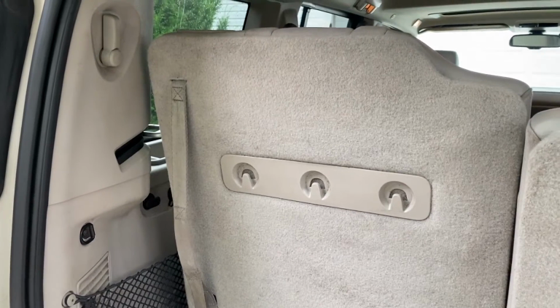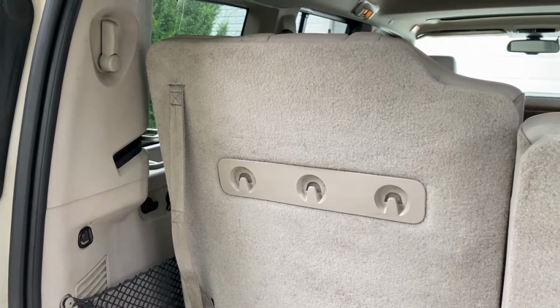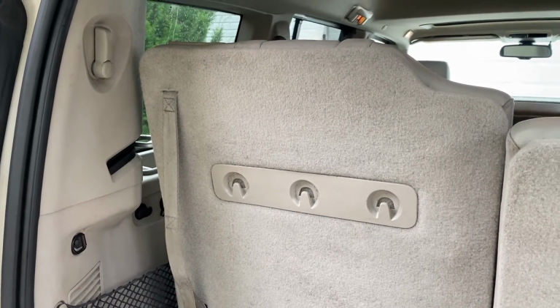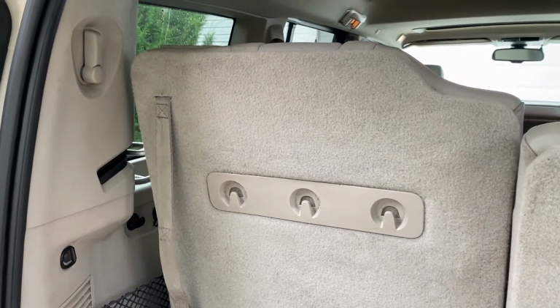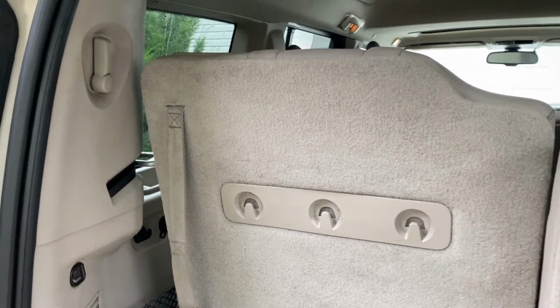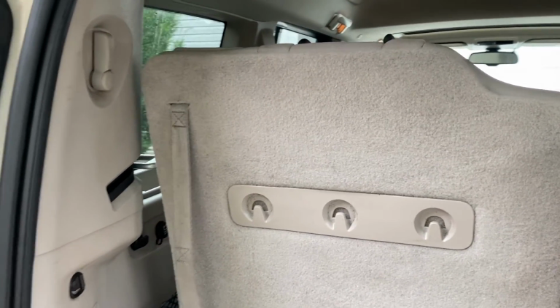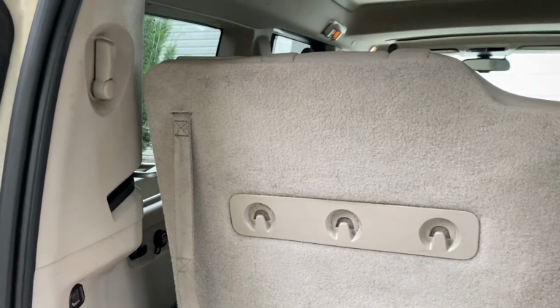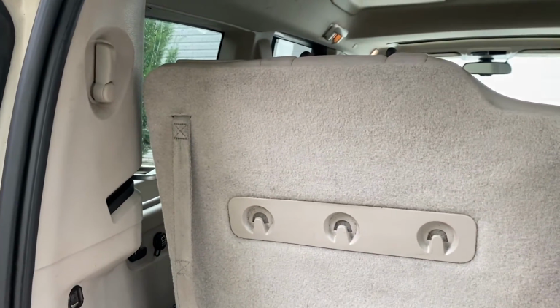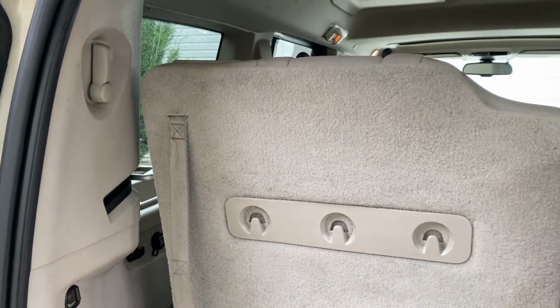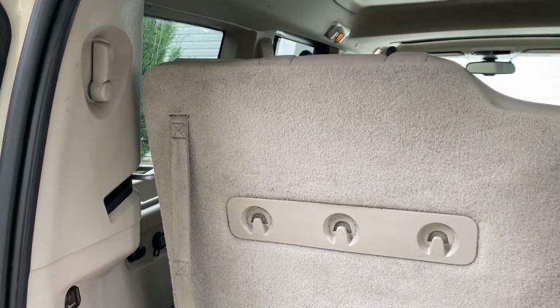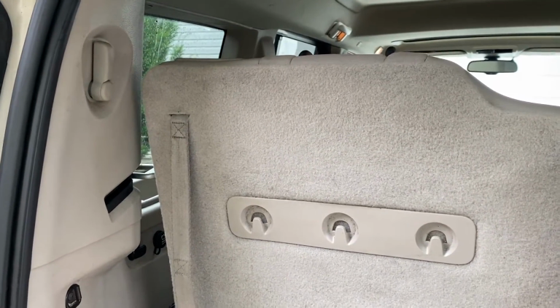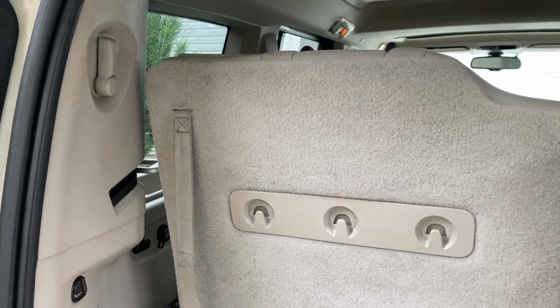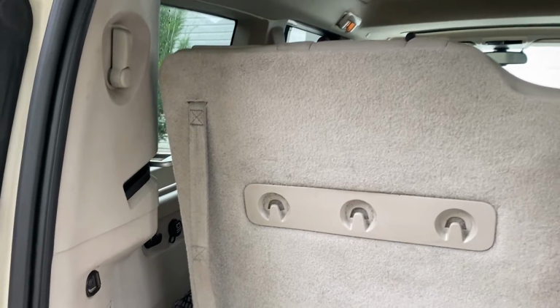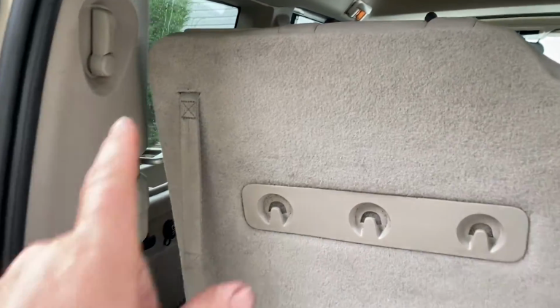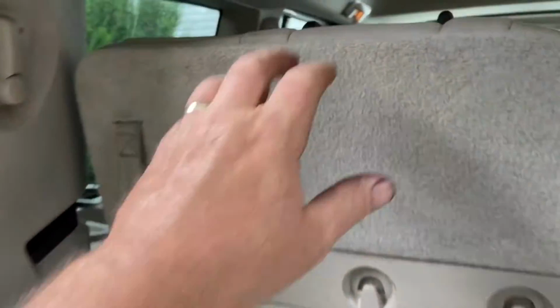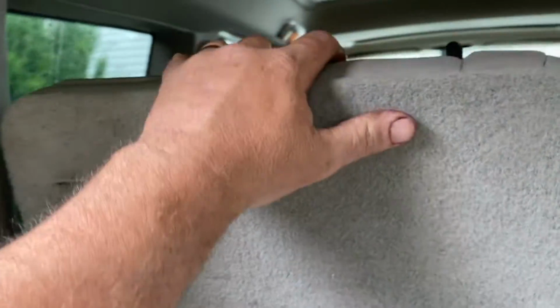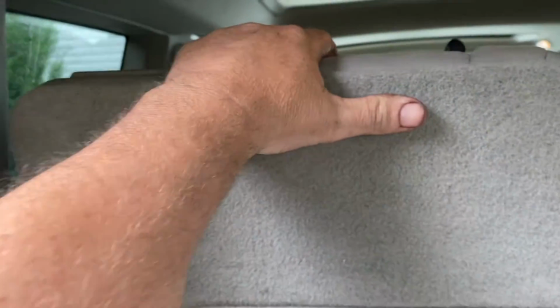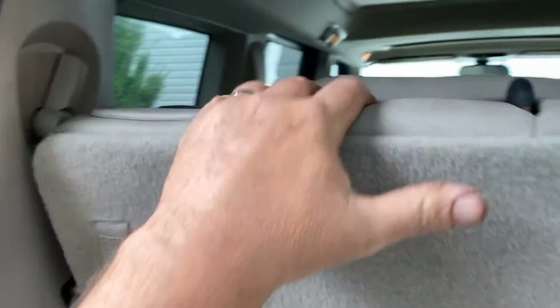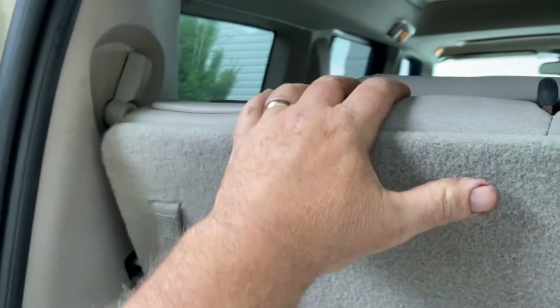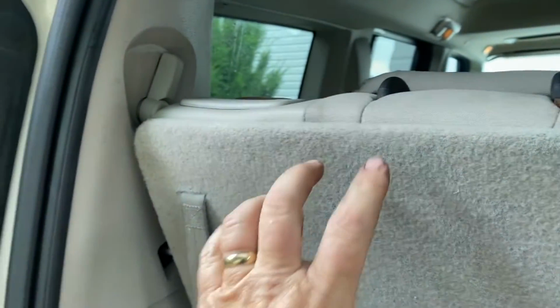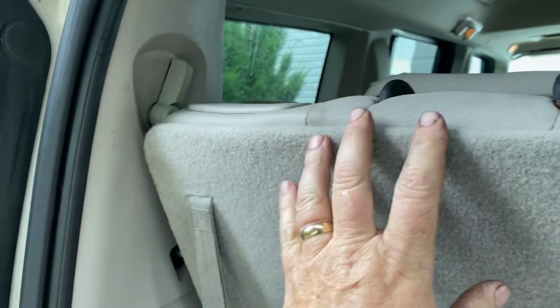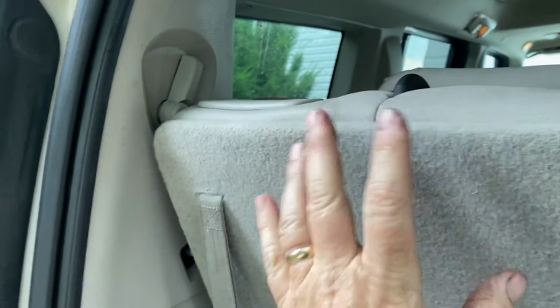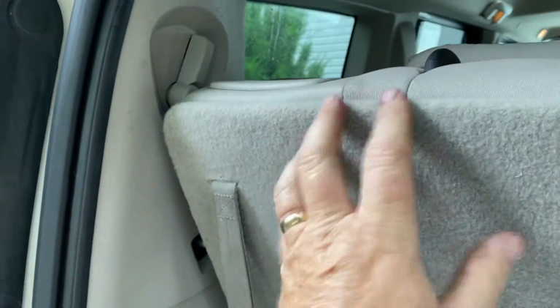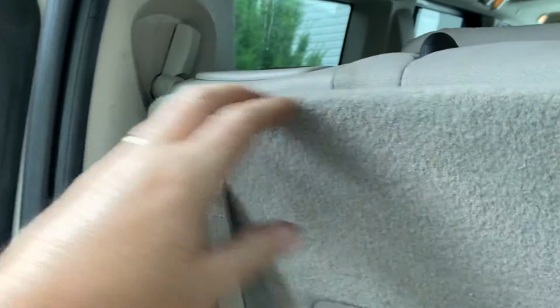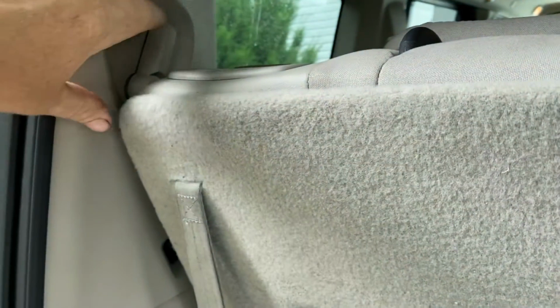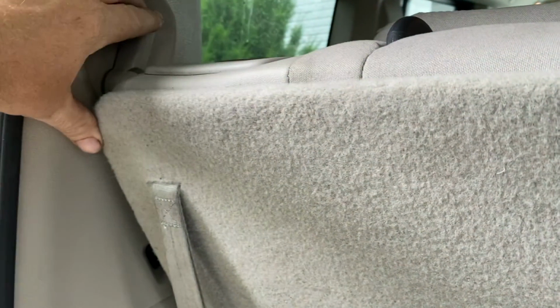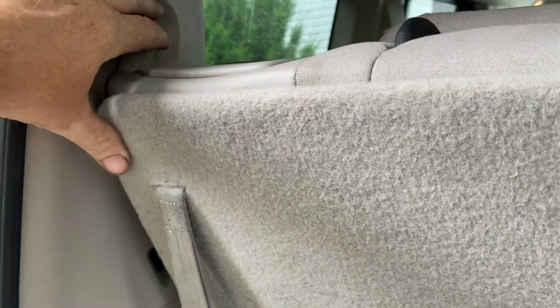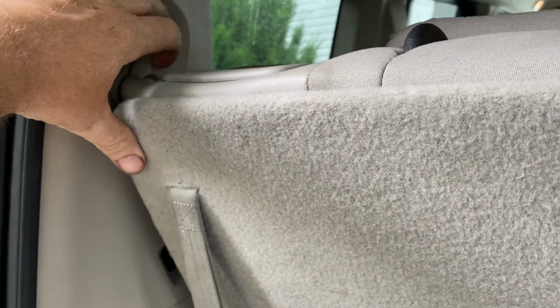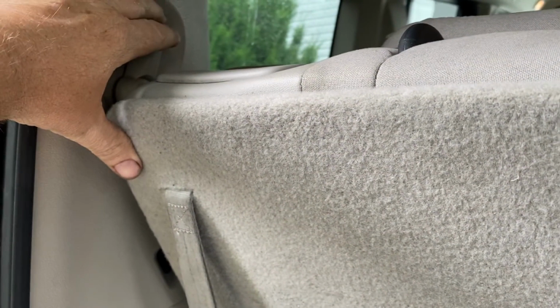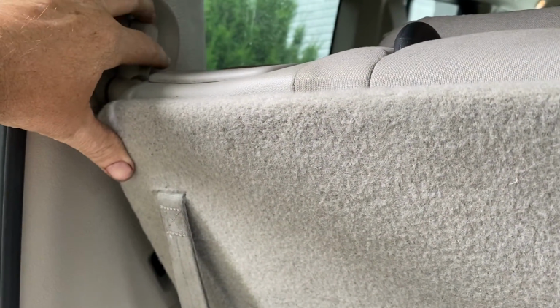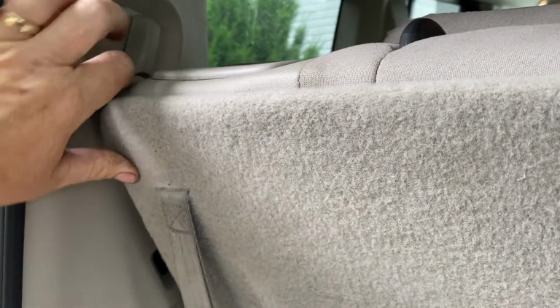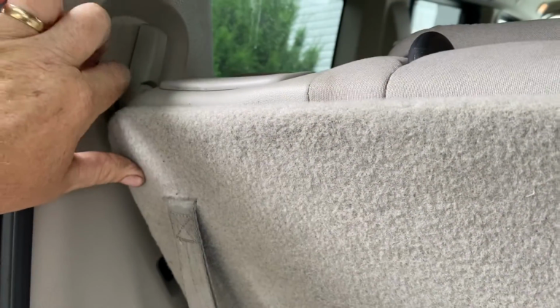A little short video for people that have the Jeep Commanders. You may have noticed that when you lock your back third row seat, sometimes it doesn't work.